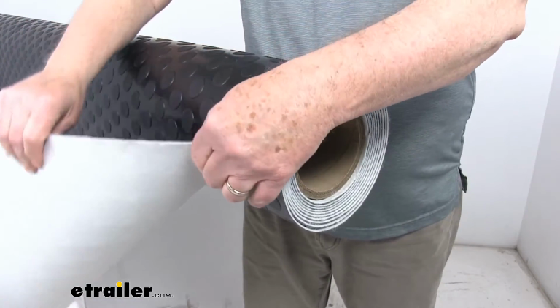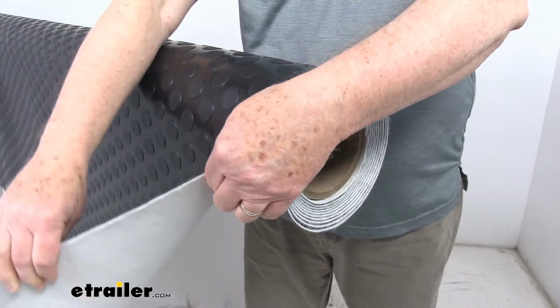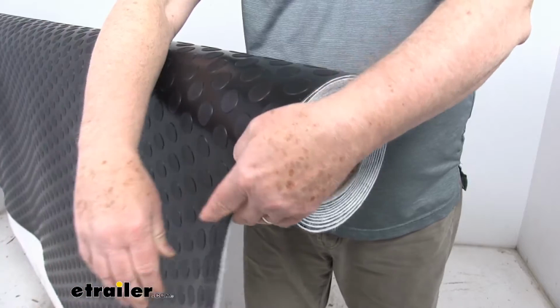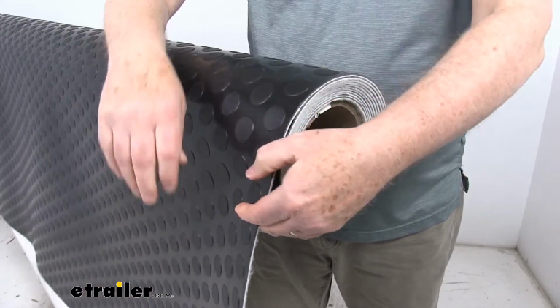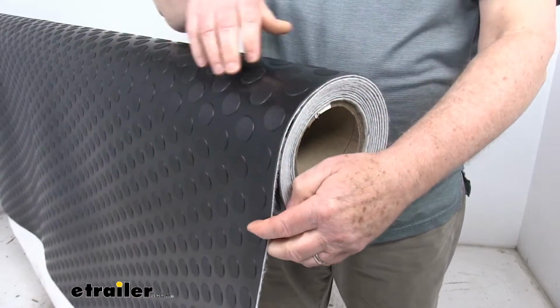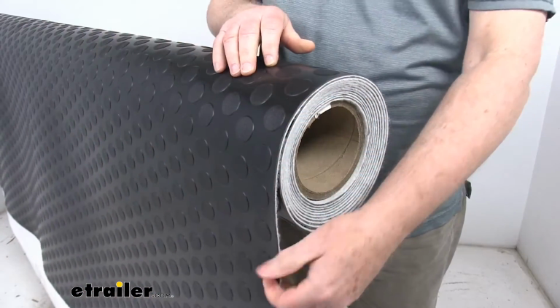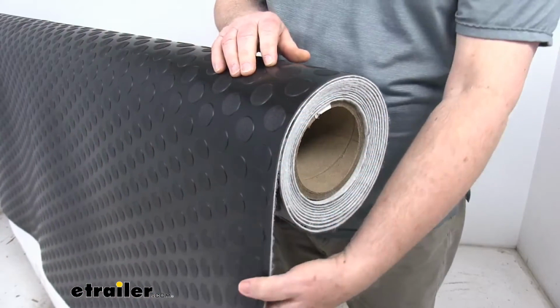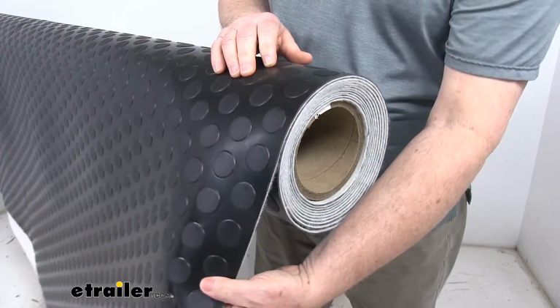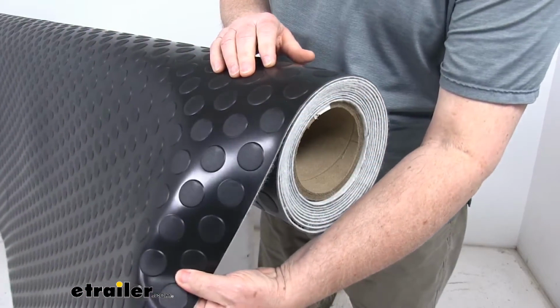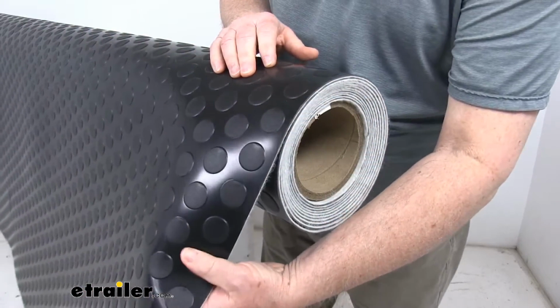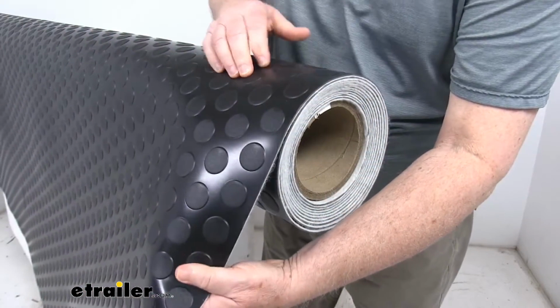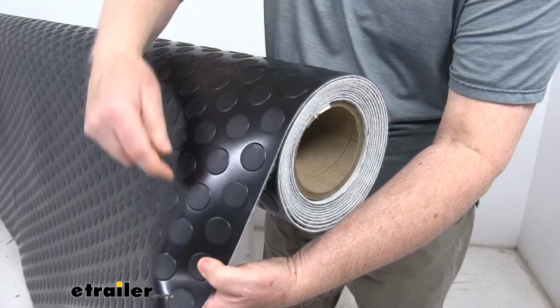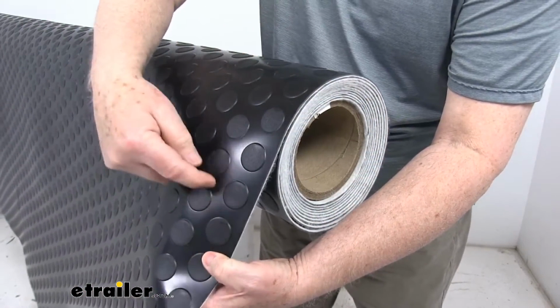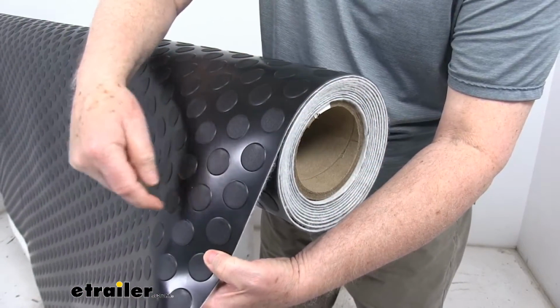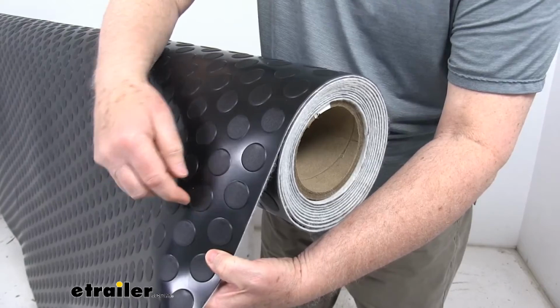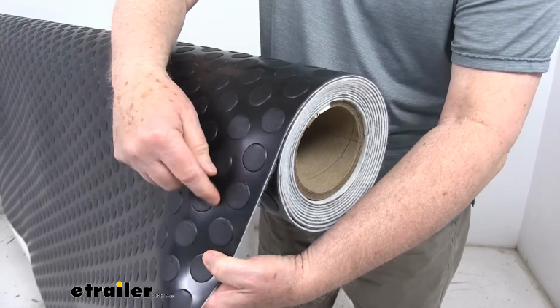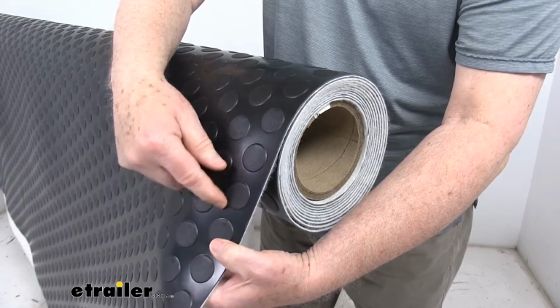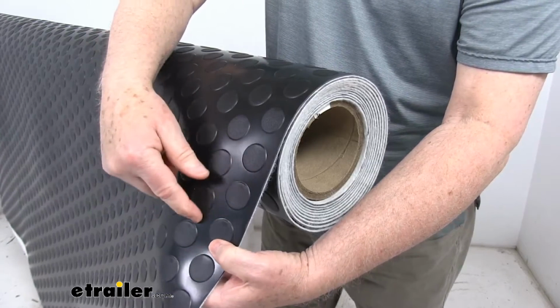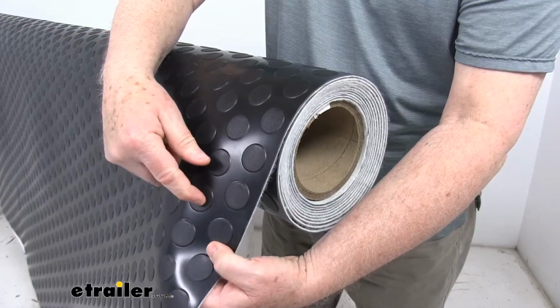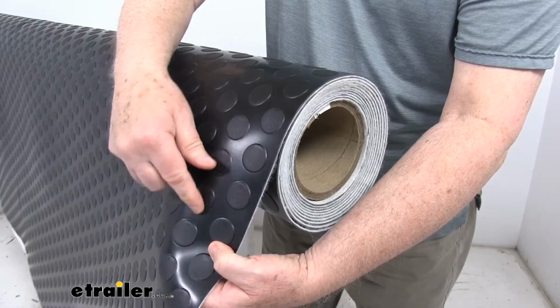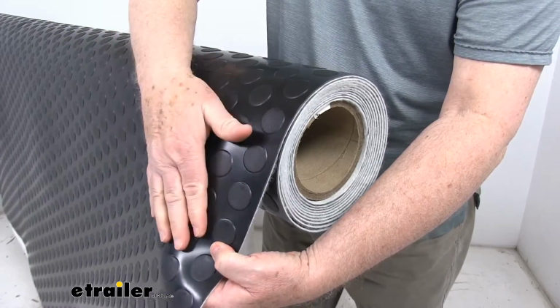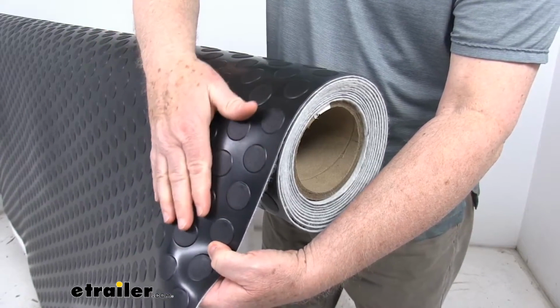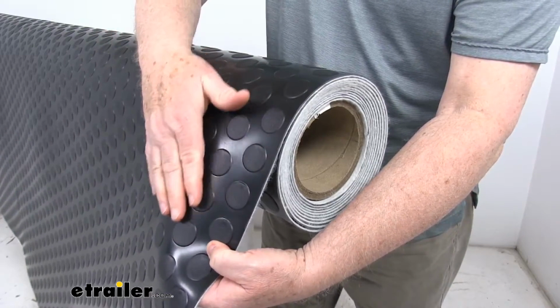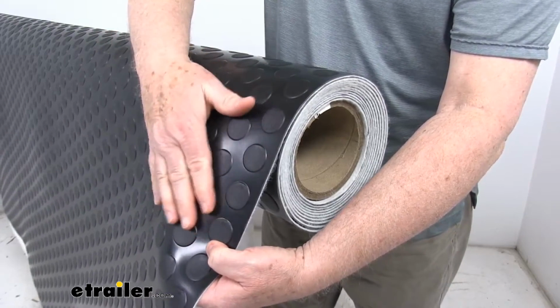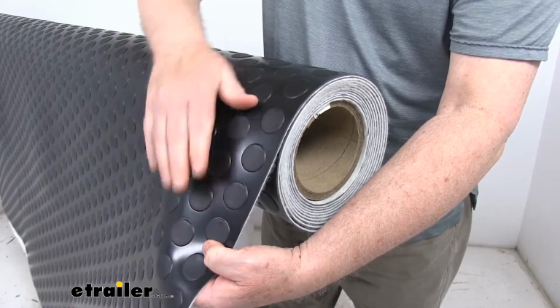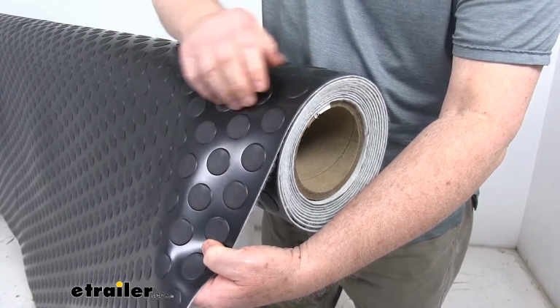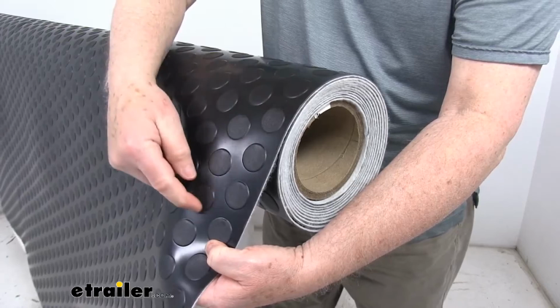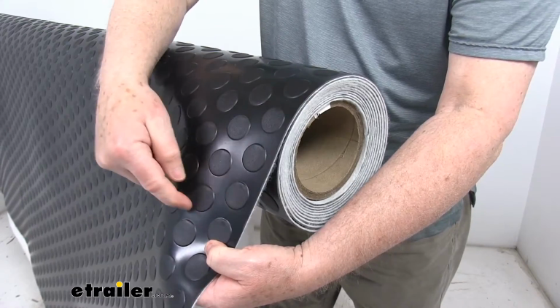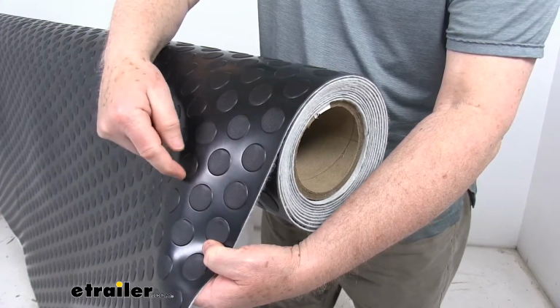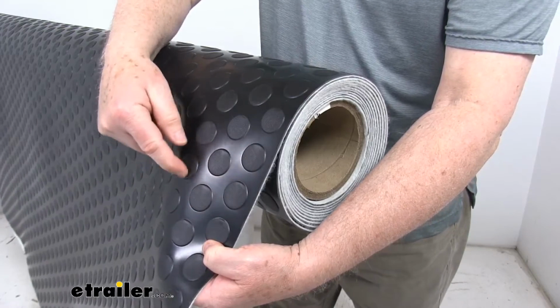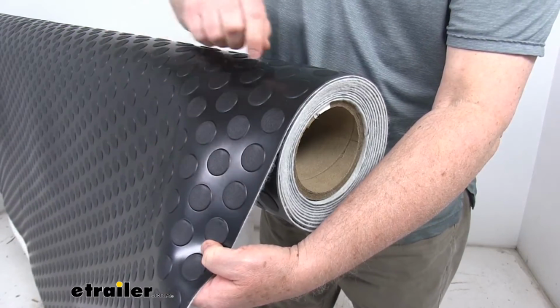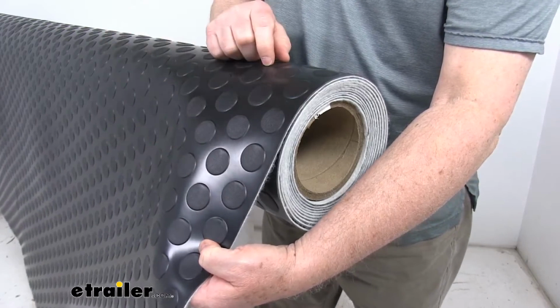We mentioned it's a large coin pattern. If I just turn this, you can see the round circles there — they call that a large coin pattern. It's great for traction. It has some raised texture, and the diameter of each coin is about 1 1/8 inches.